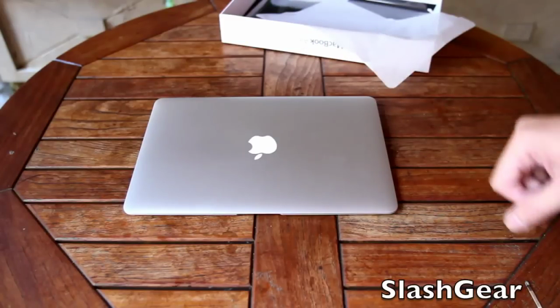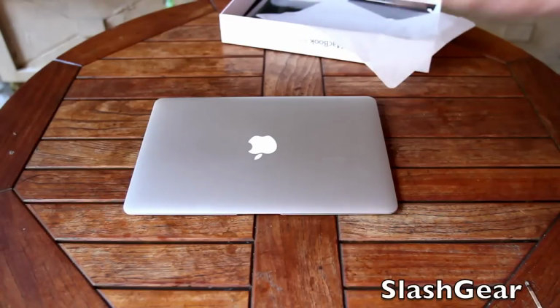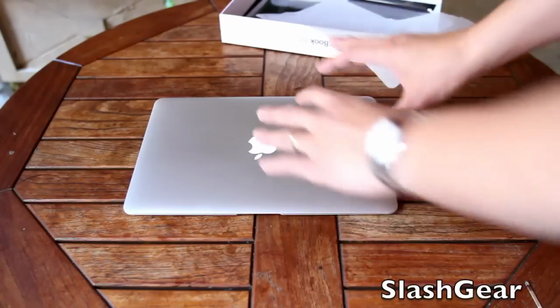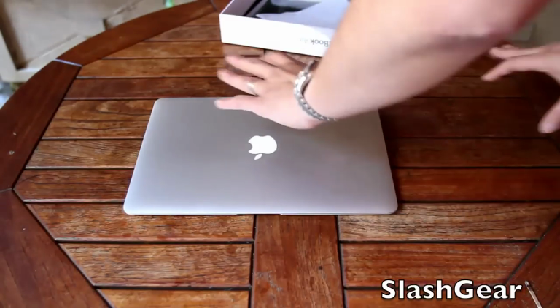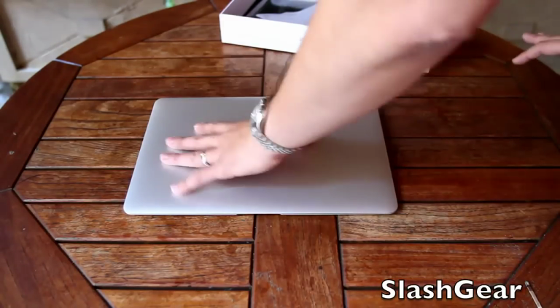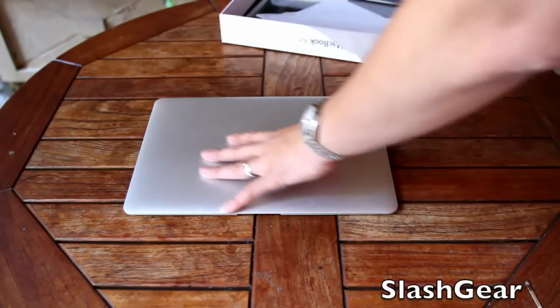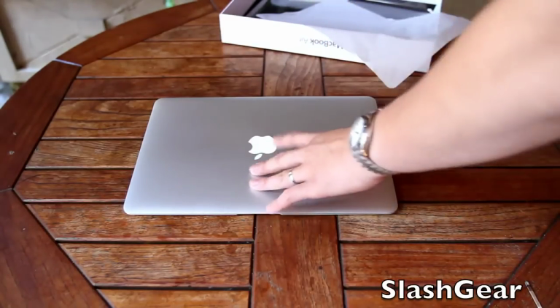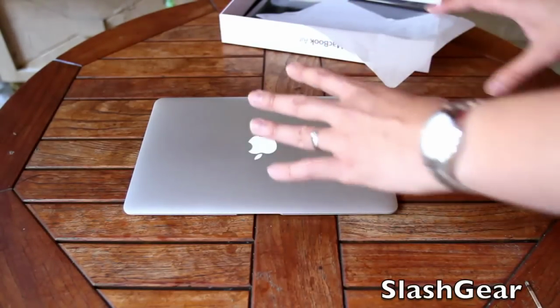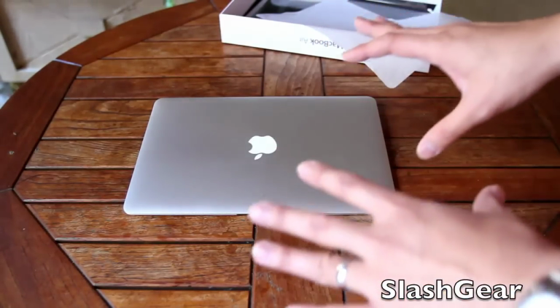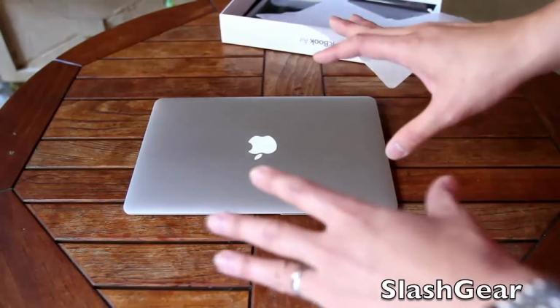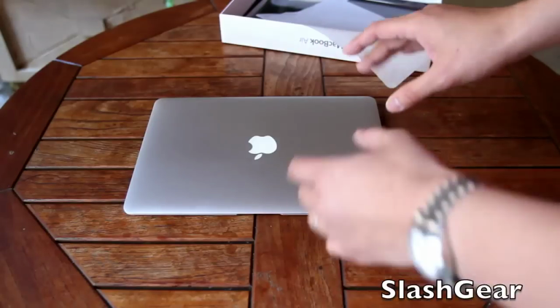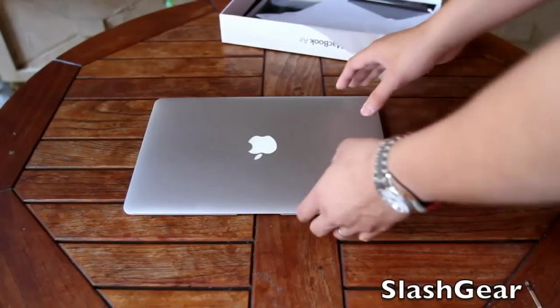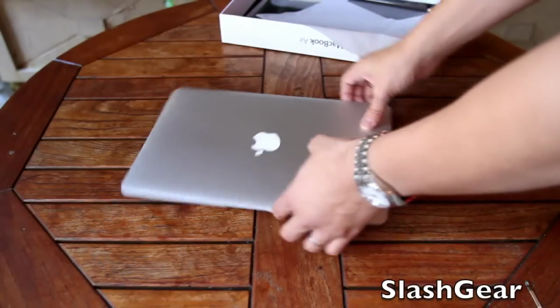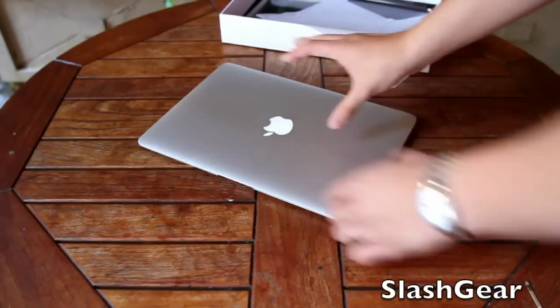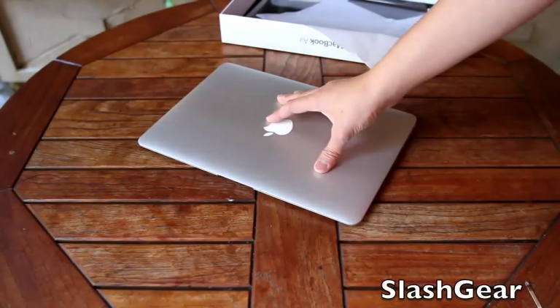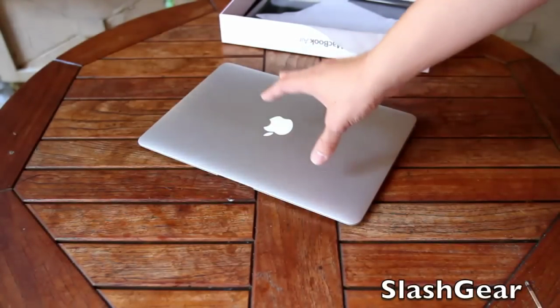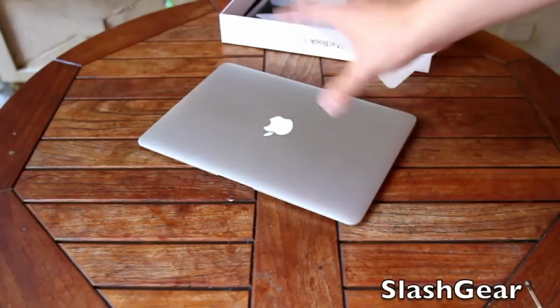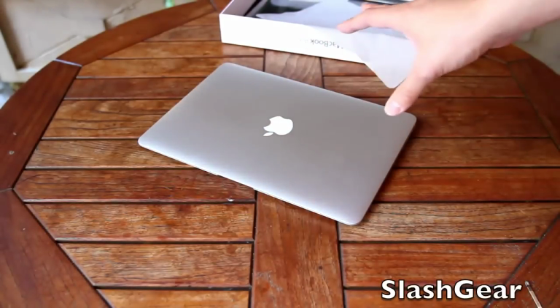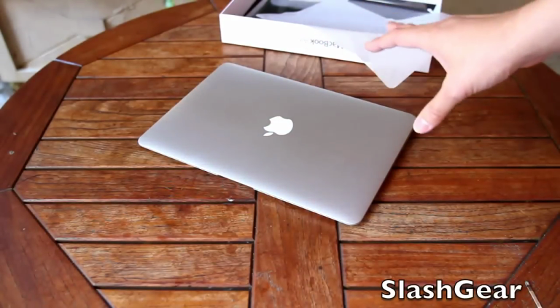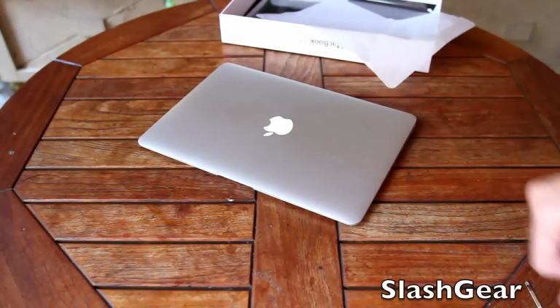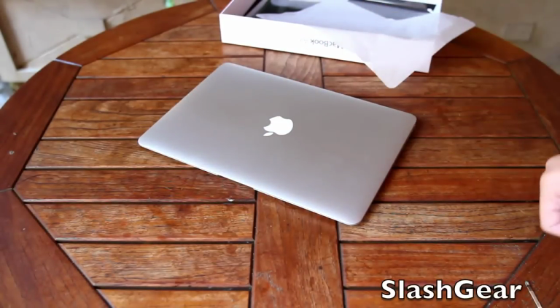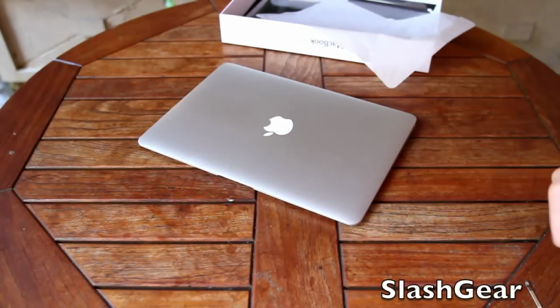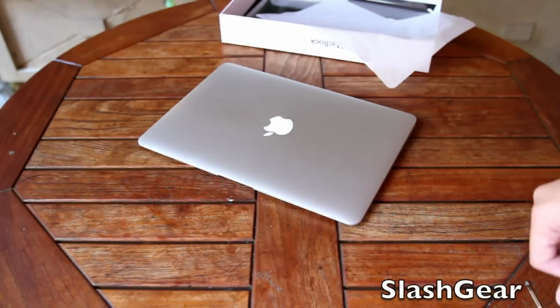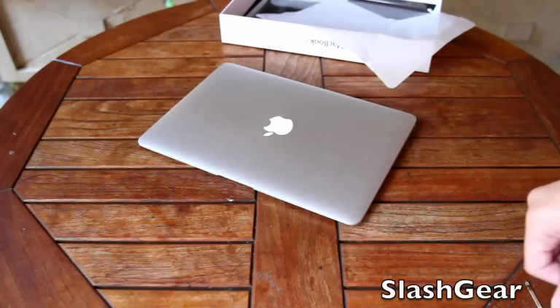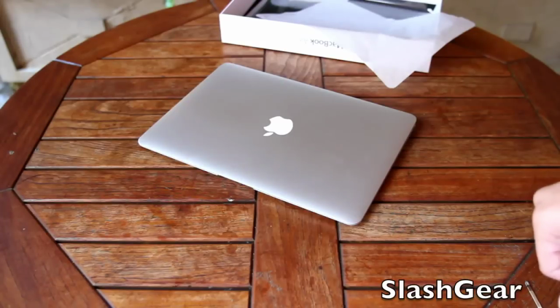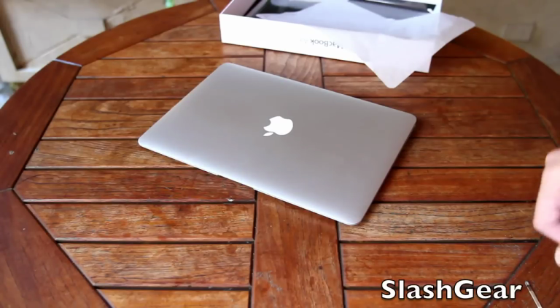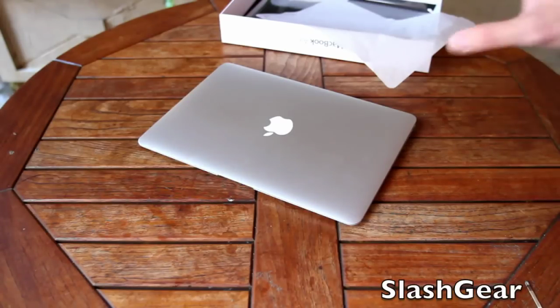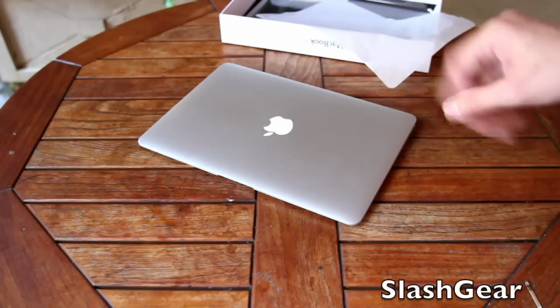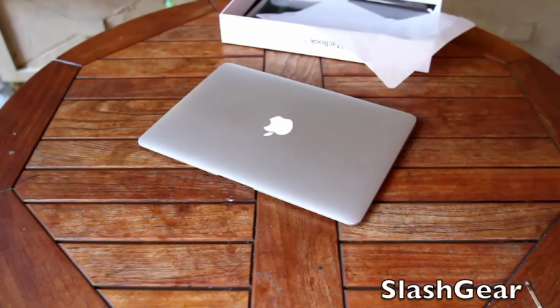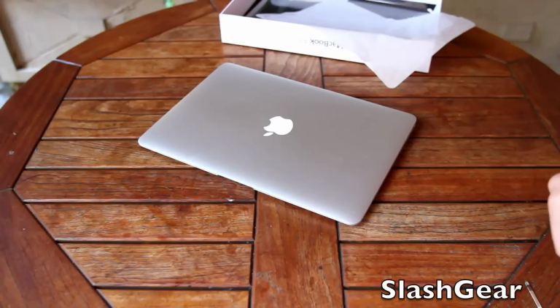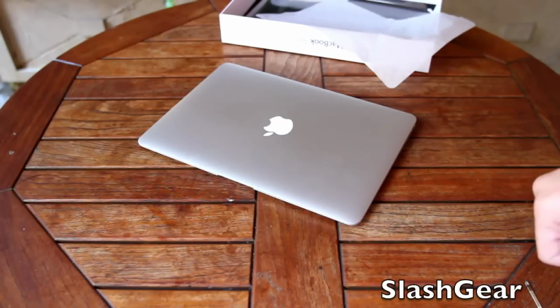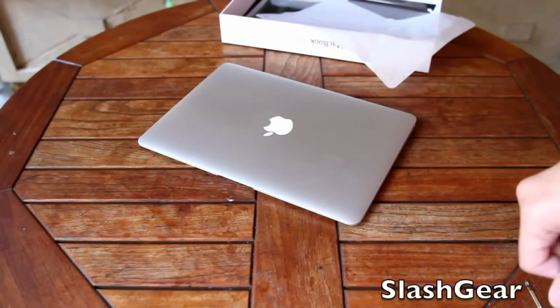I'm going to put this through its paces over the next day or two and do my full review, benchmark and whatnot, and get back with you for a full review on Slash Gear. Thanks for watching and I hope you enjoy this video.